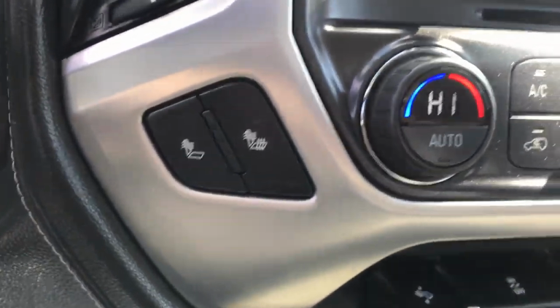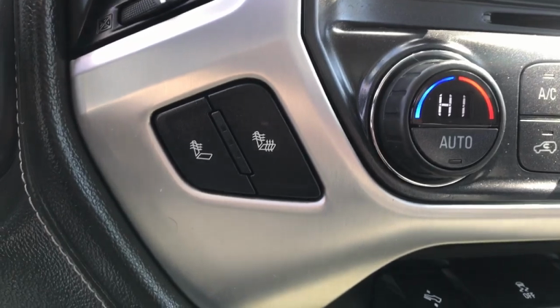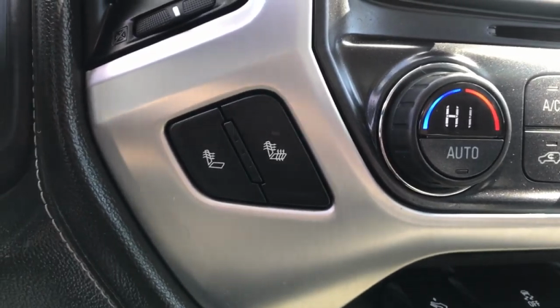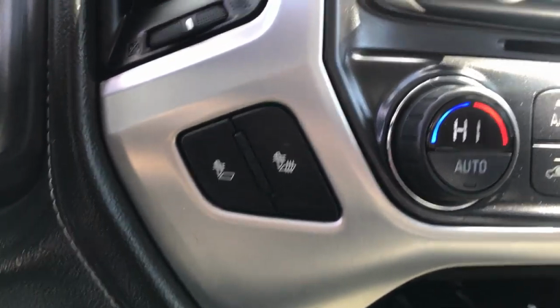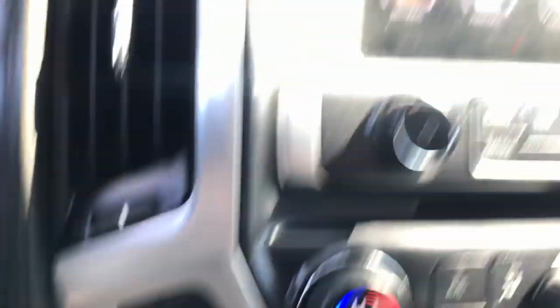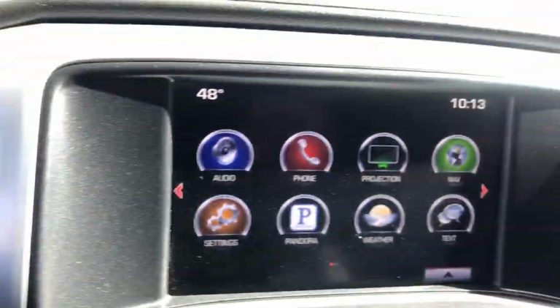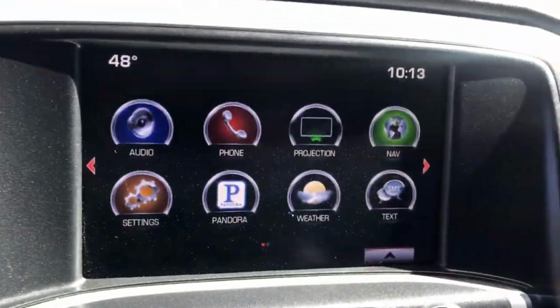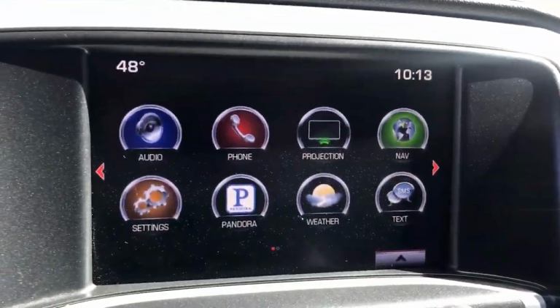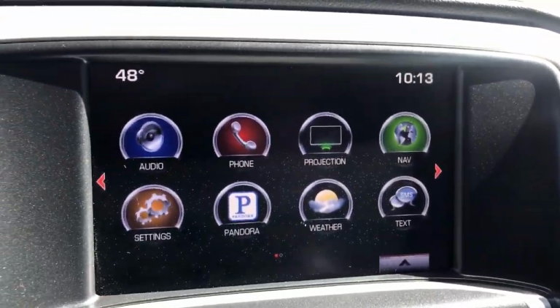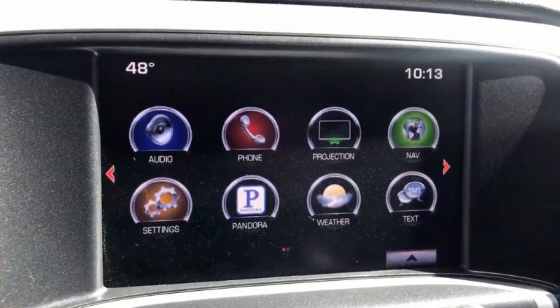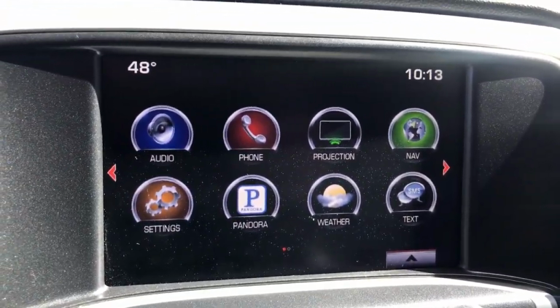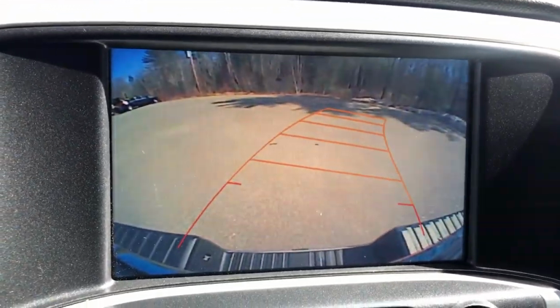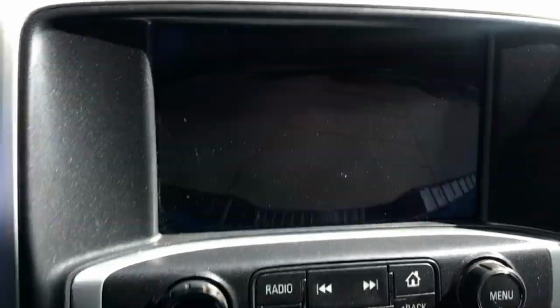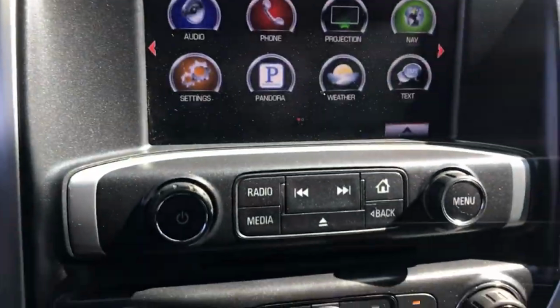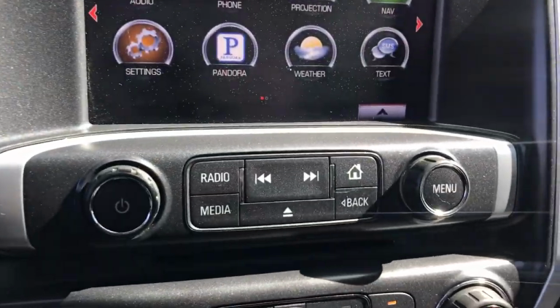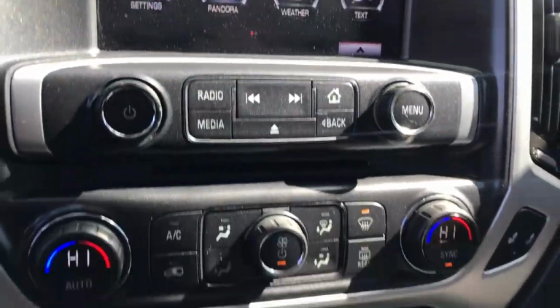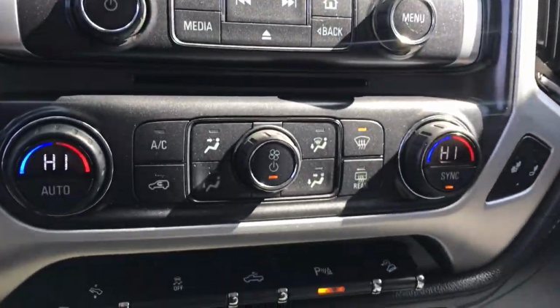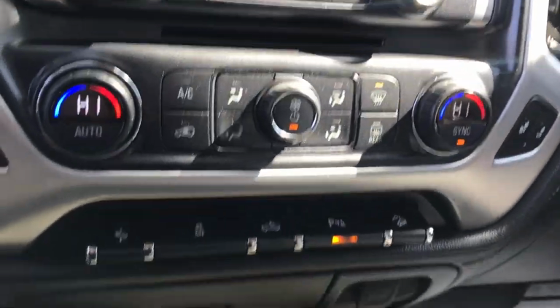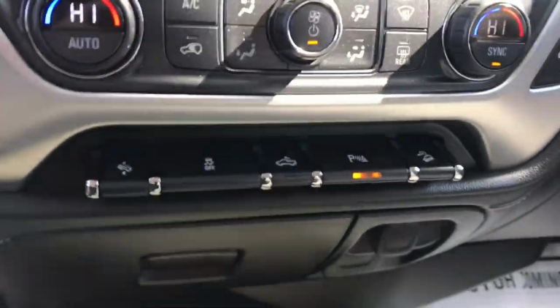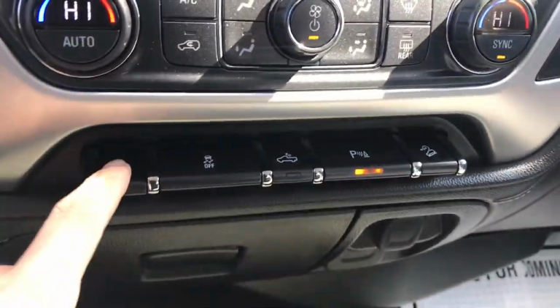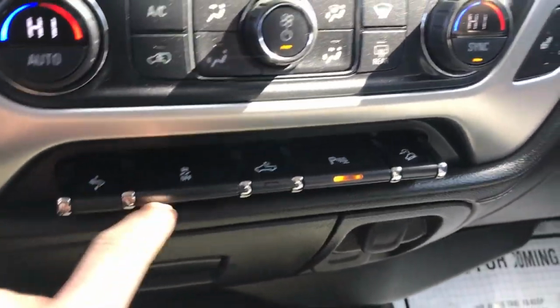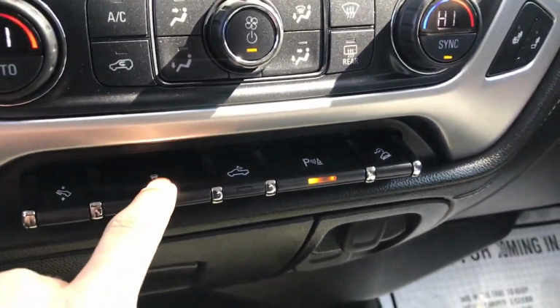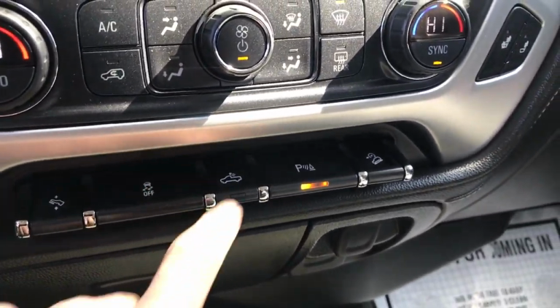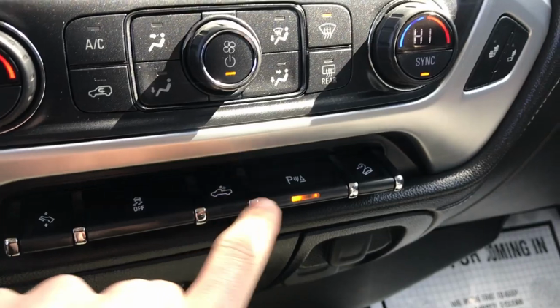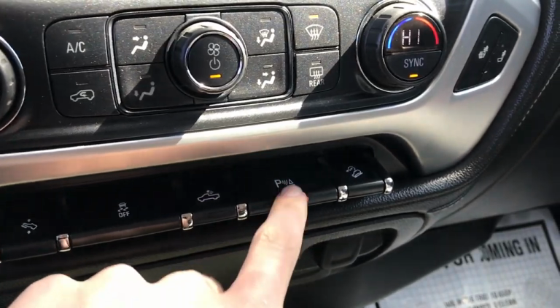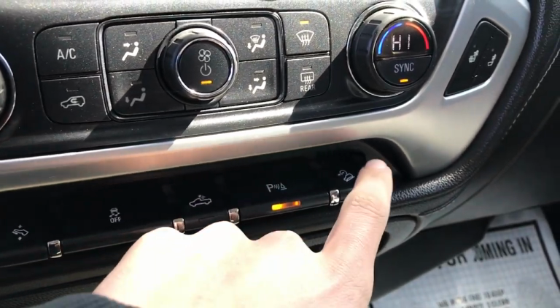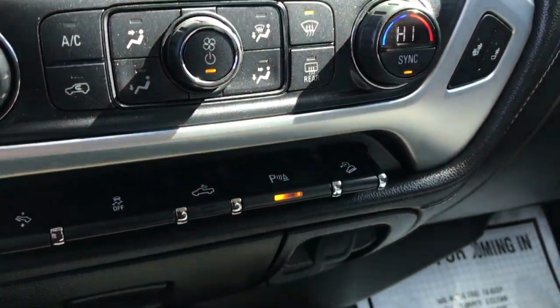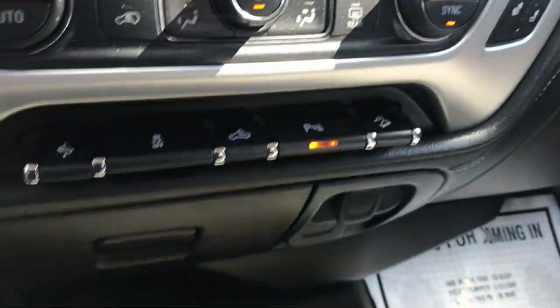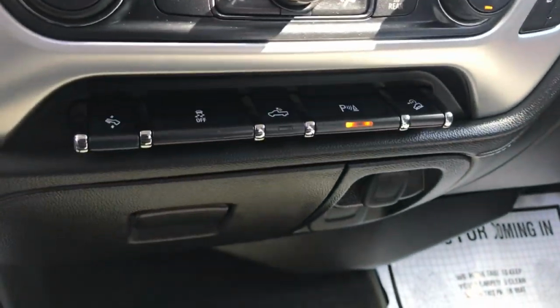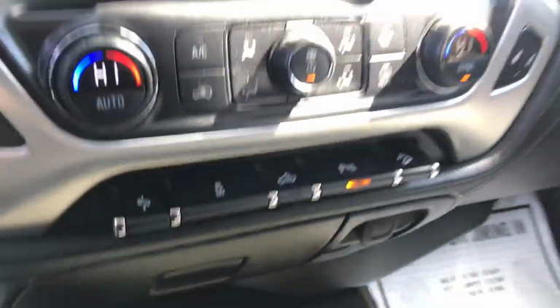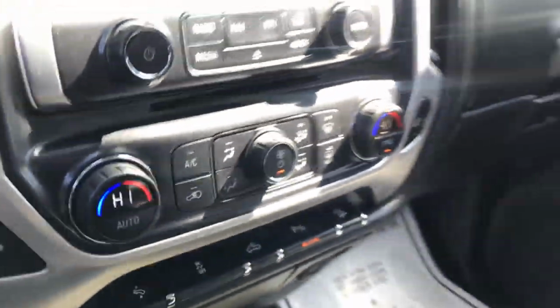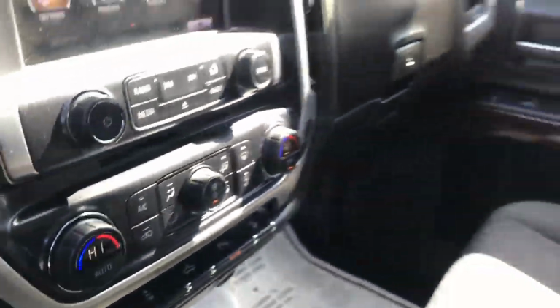Driver and passenger have heated front seats as well. Got your infotainment screen there as well as your backup camera and controls for that. Climate controls. You've got your power pedals, traction control, your bed lights, your park assist, and your hill descent control which comes with the Z71 off-road package.